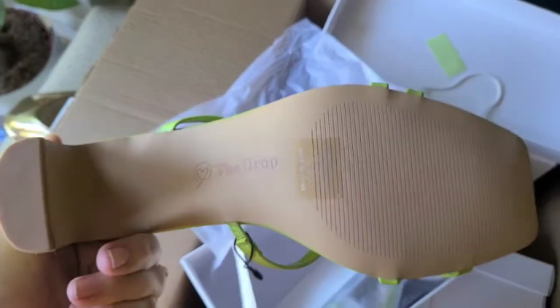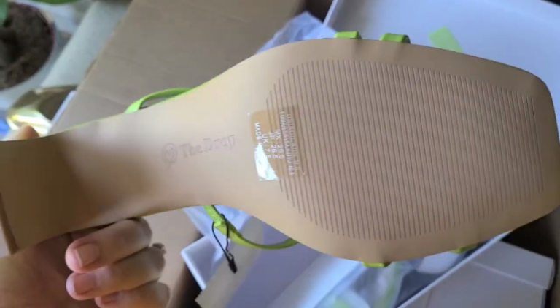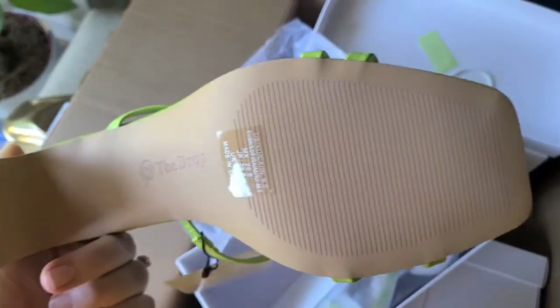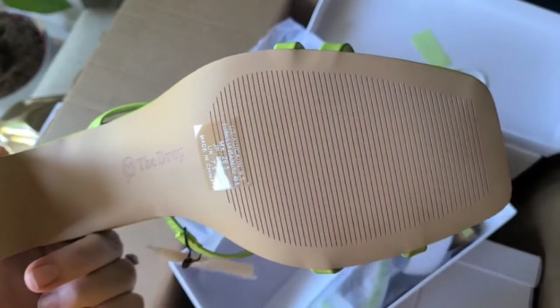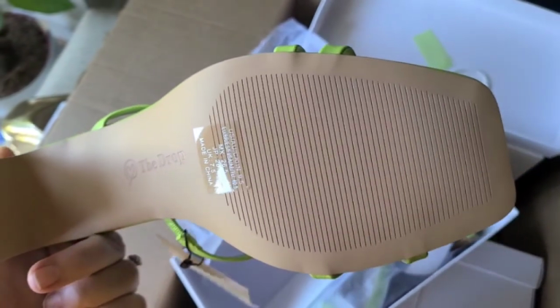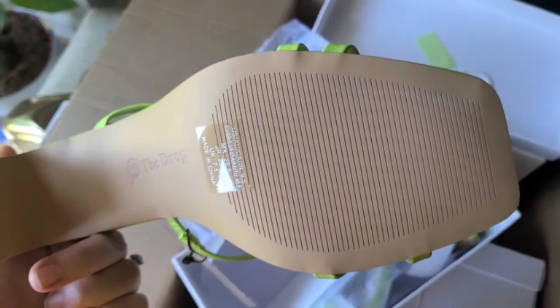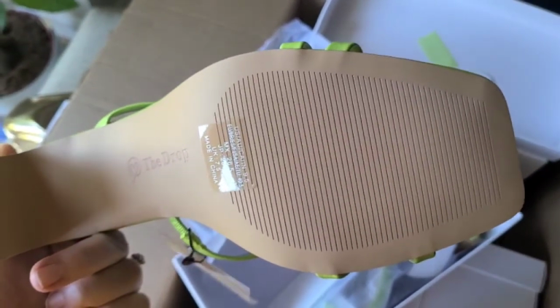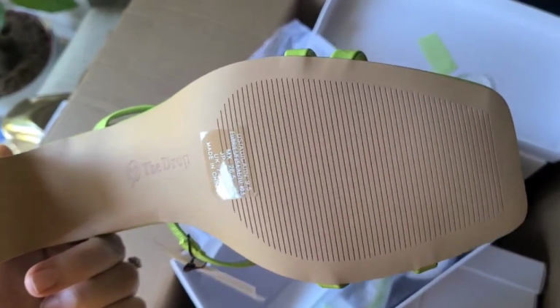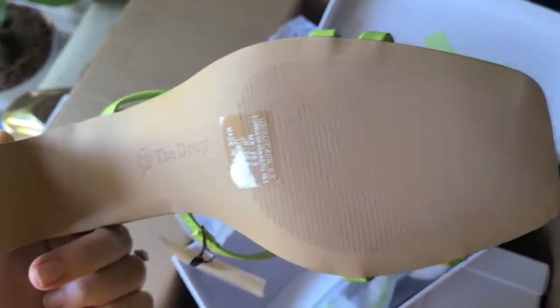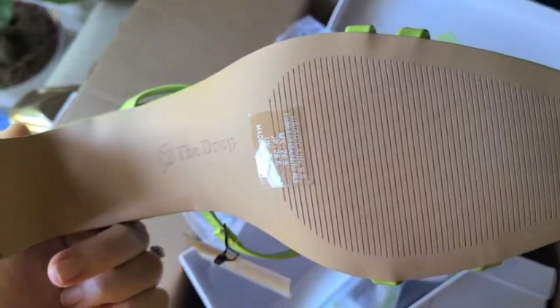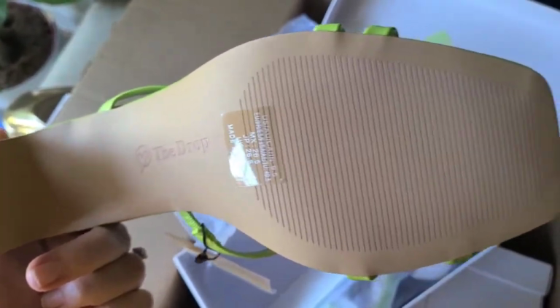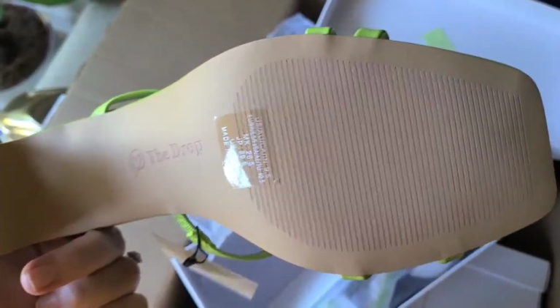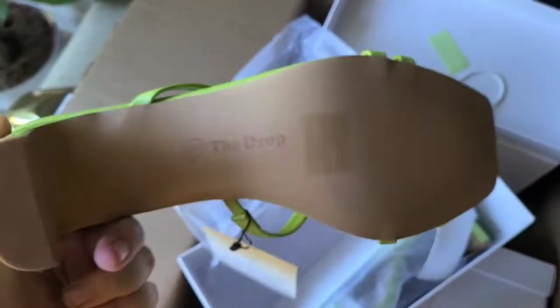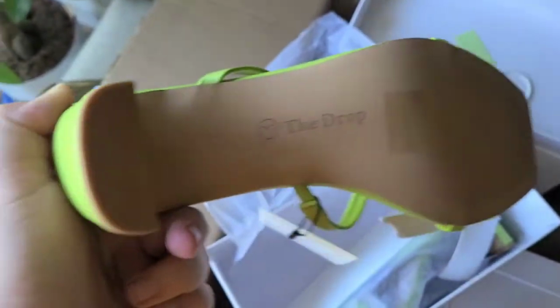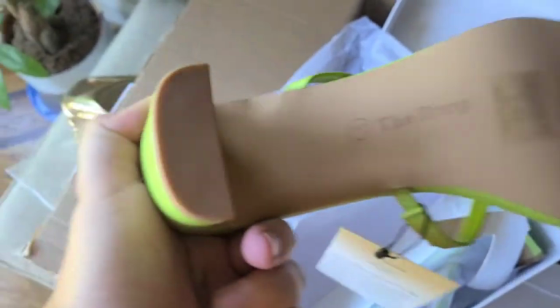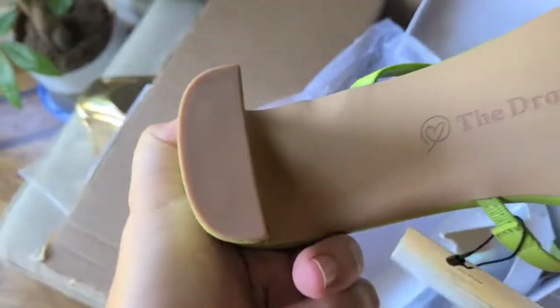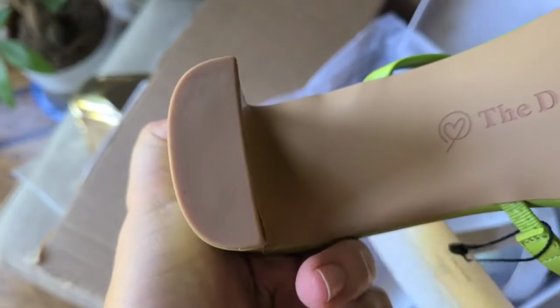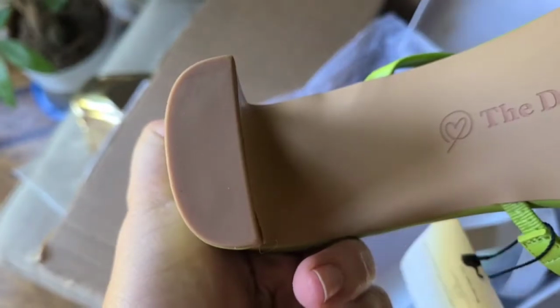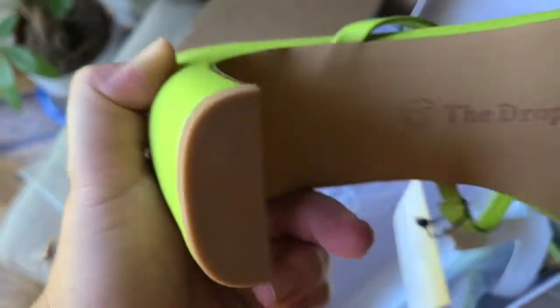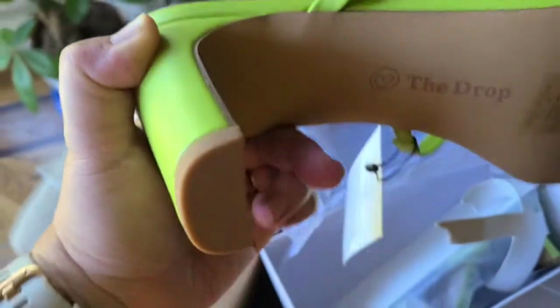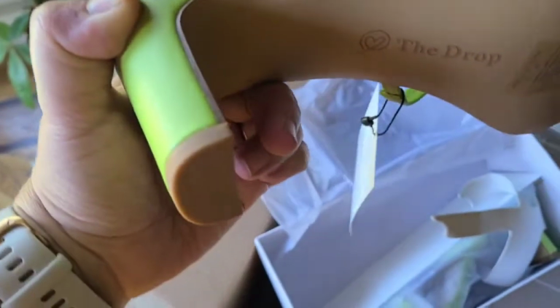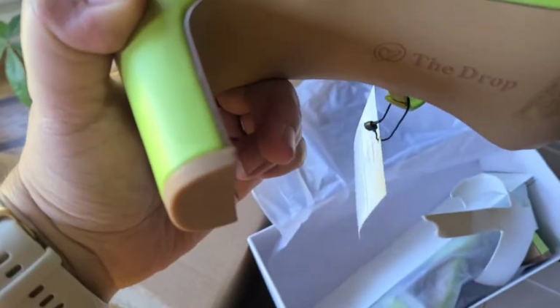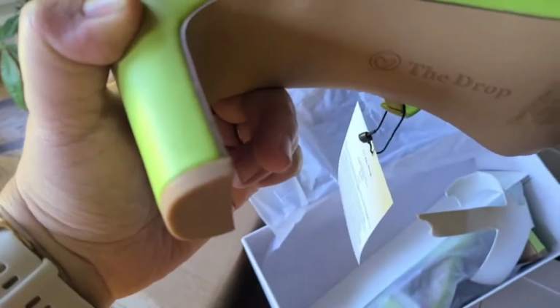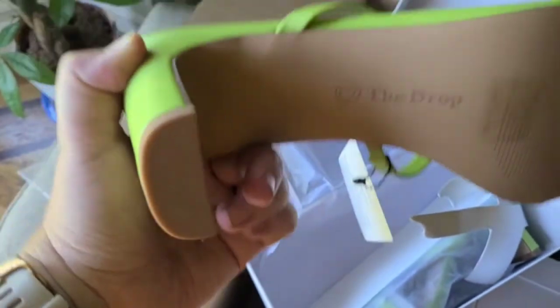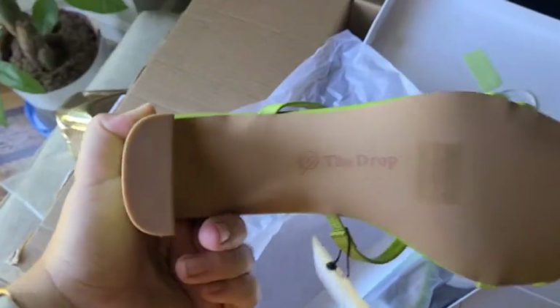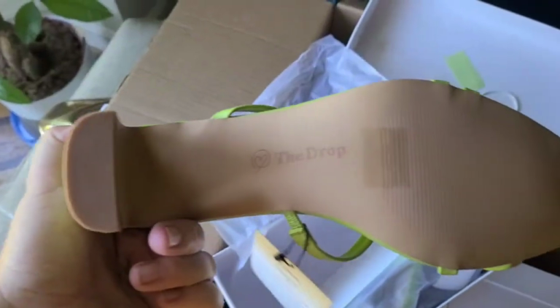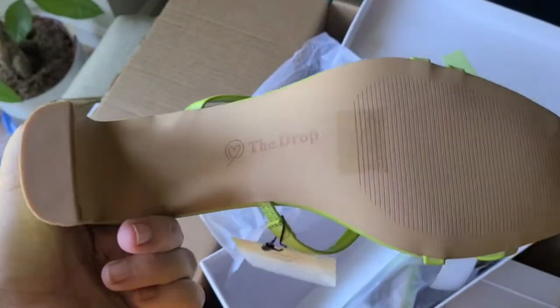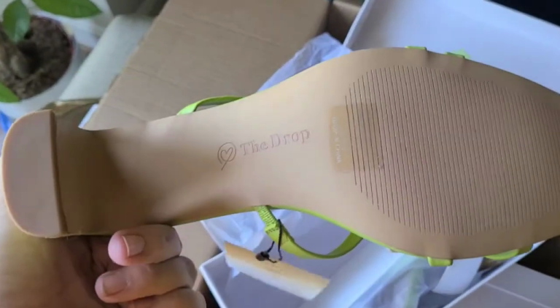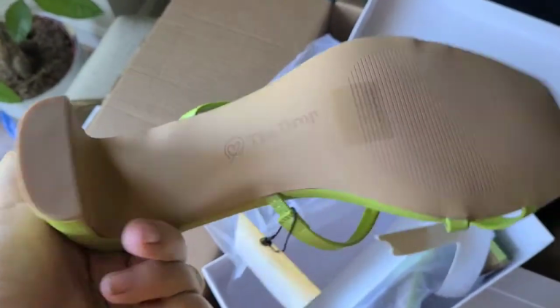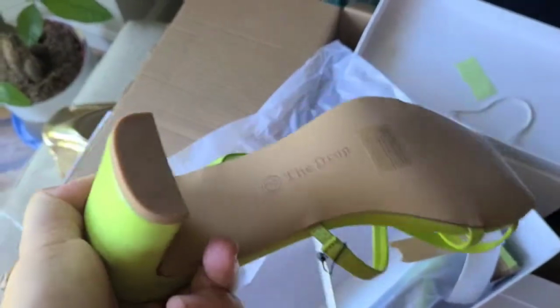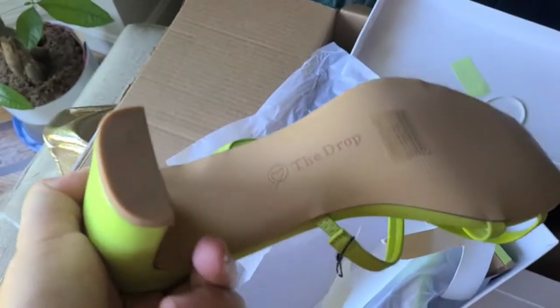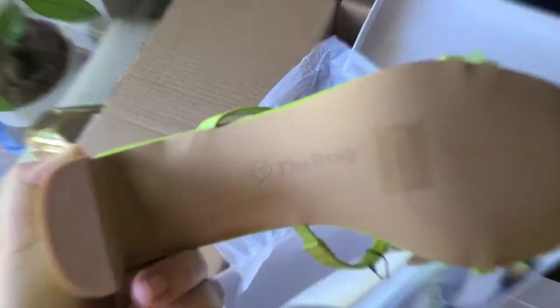There are kind of some indentions here and a skid area right on the bottom, as well as the heel, which is also protected with a small rubber piece.